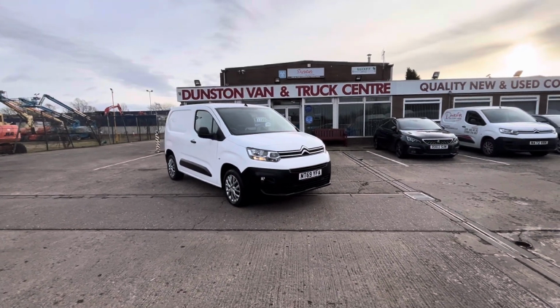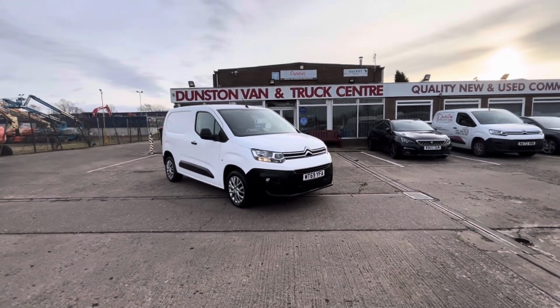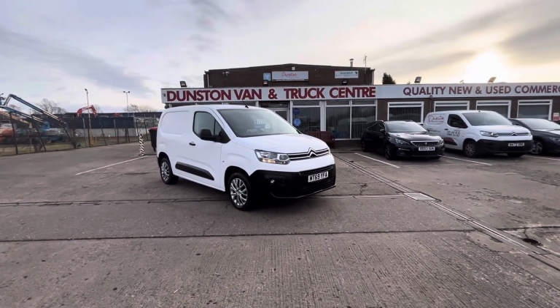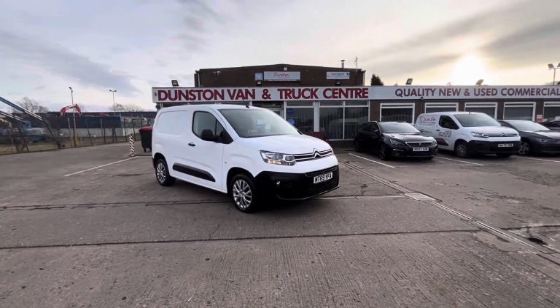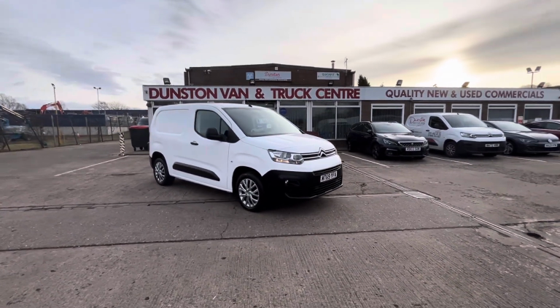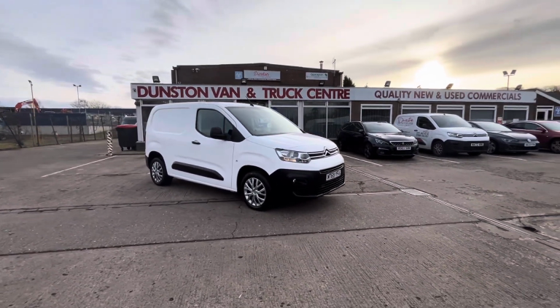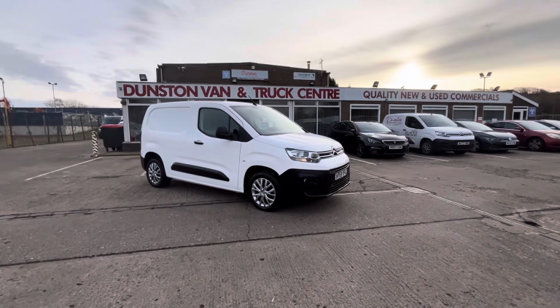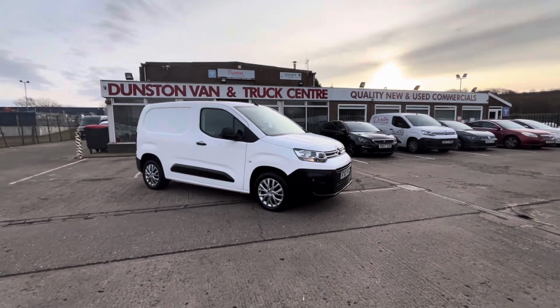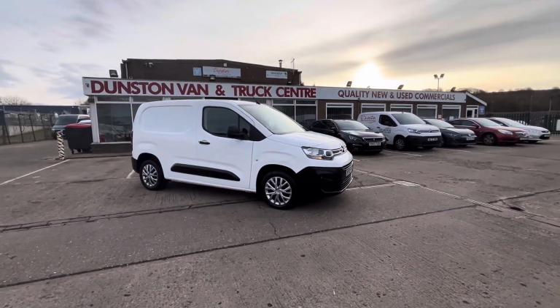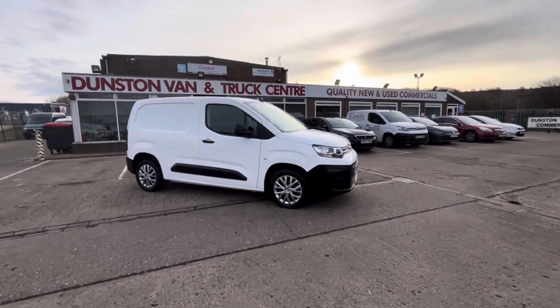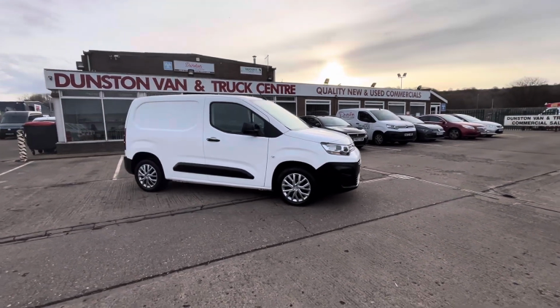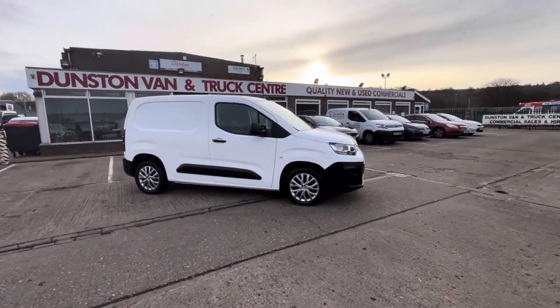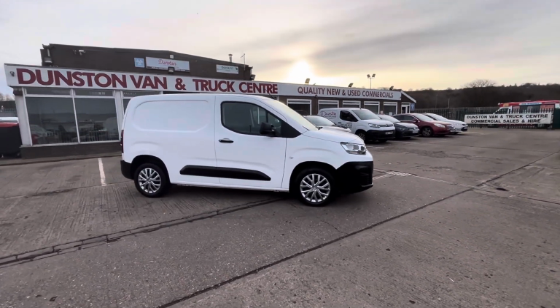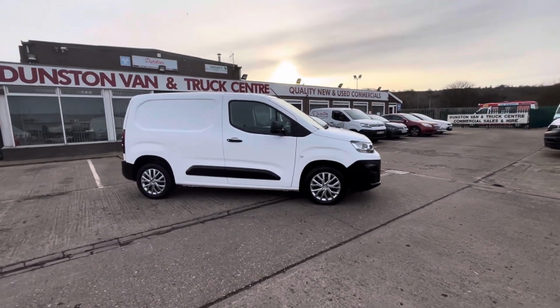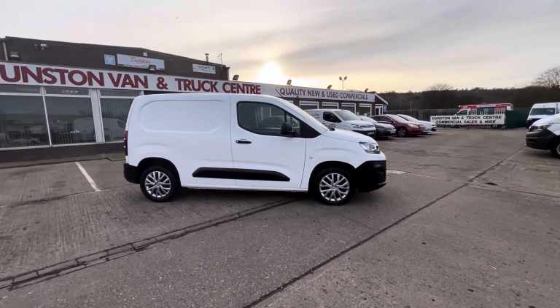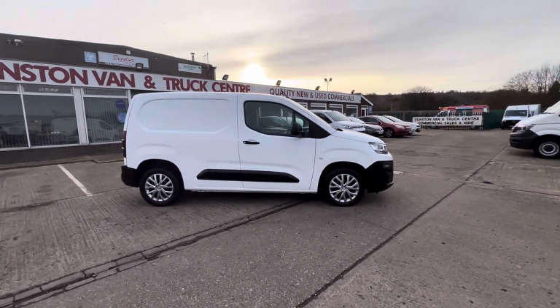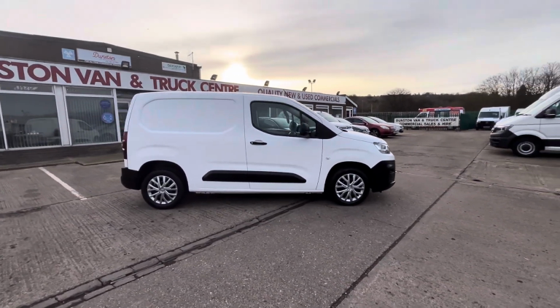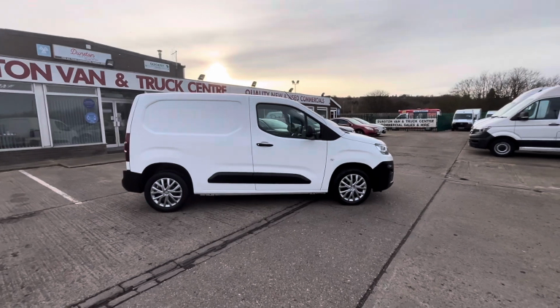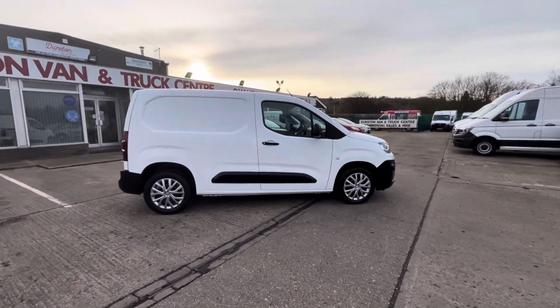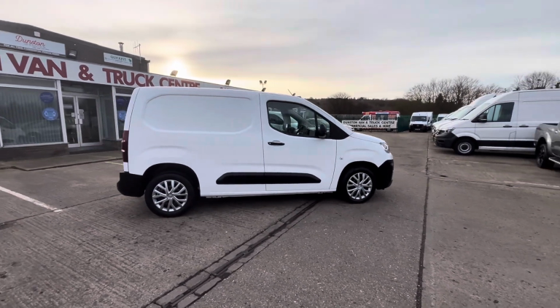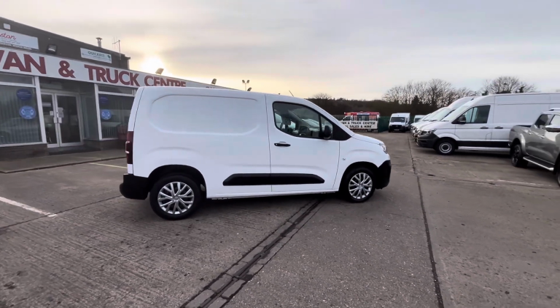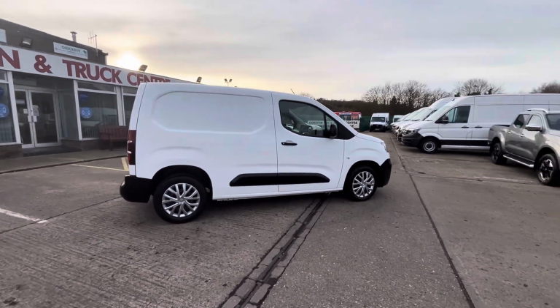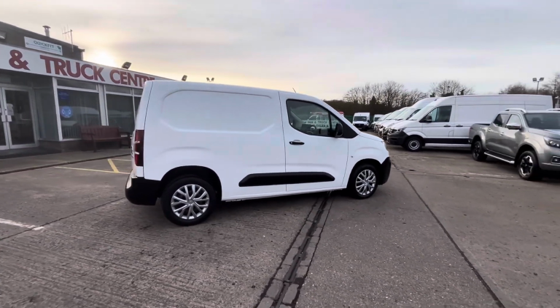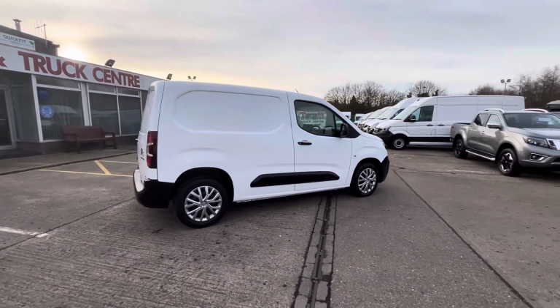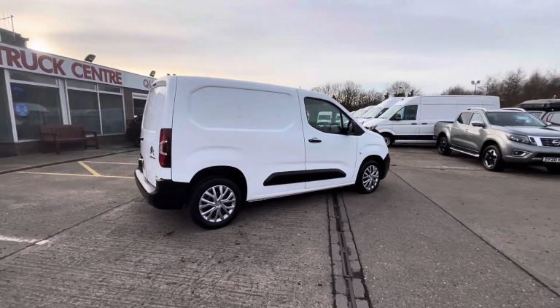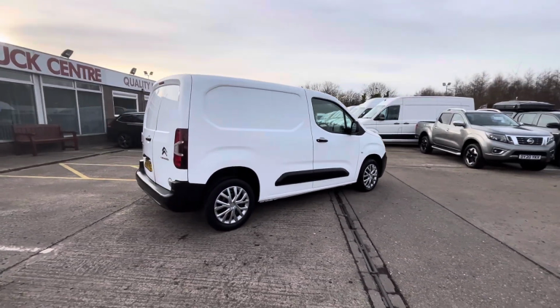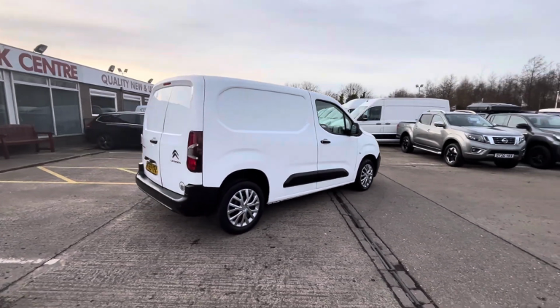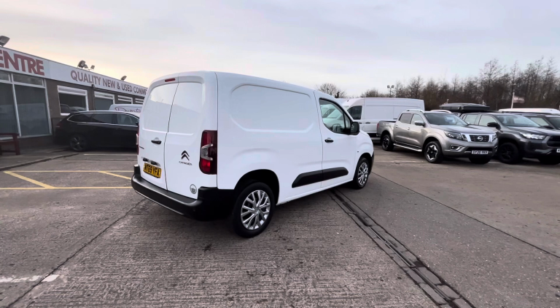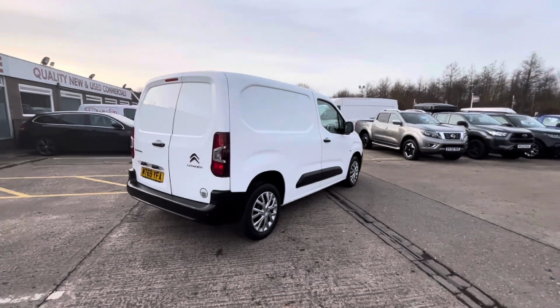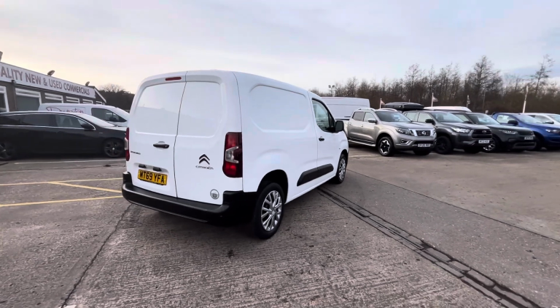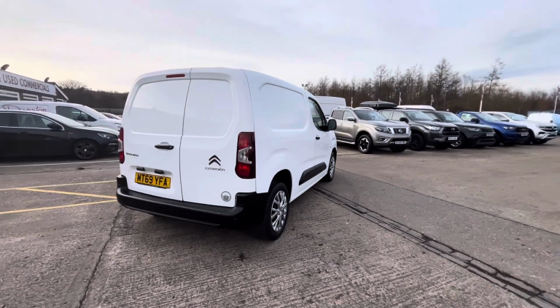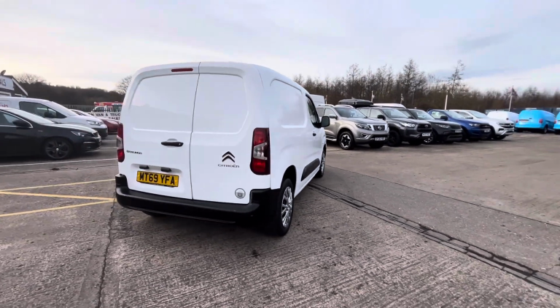Afternoon. 2019, 69 plate Citroën Berlingo Enterprise, 1.6 HDi 100ps, clean air zone compliant. This is the L1 short wheelbase model. It comes with all your rear parking sensors on the back.